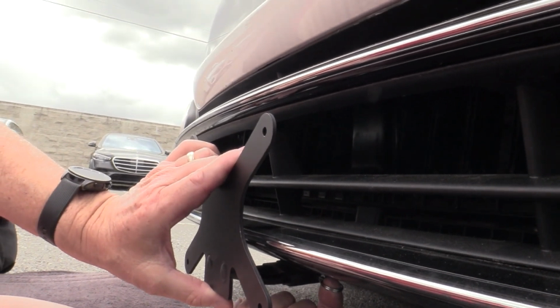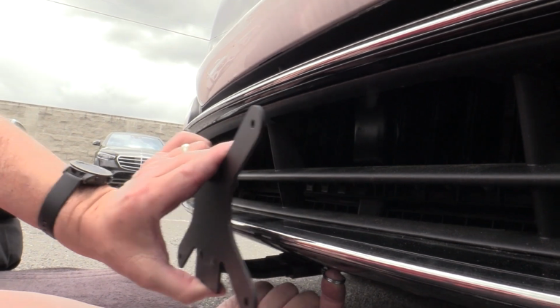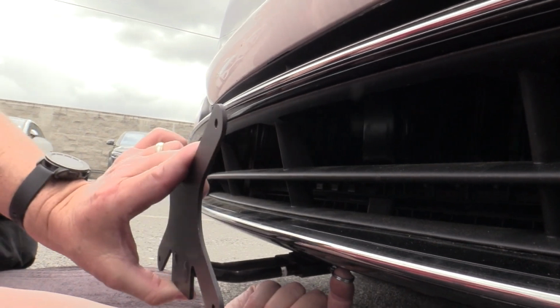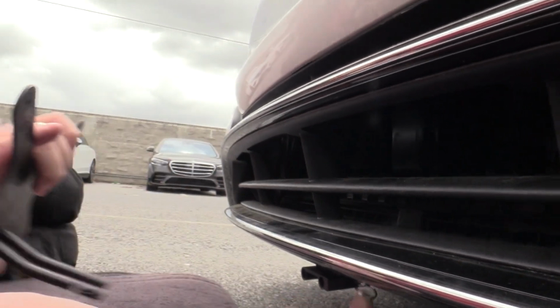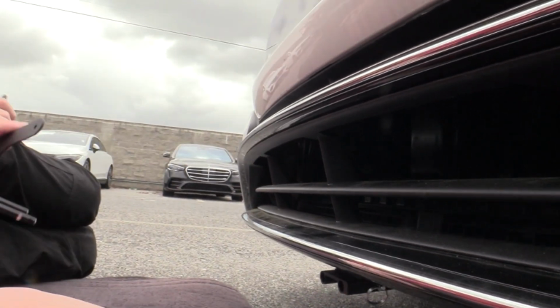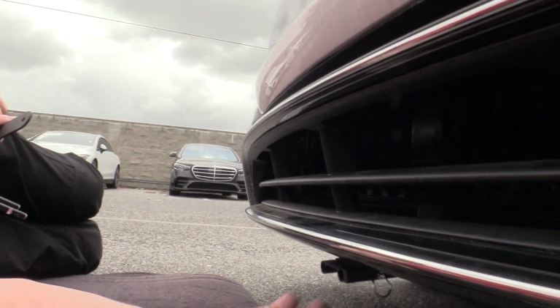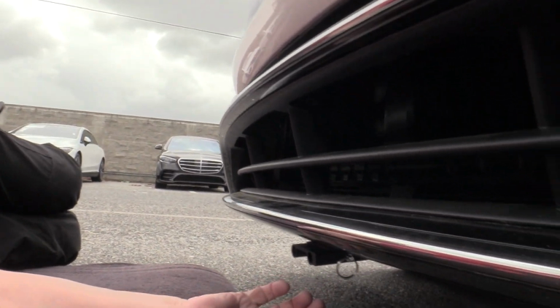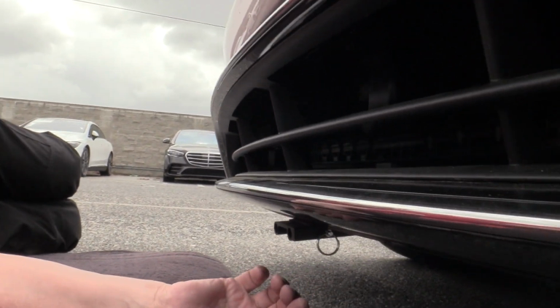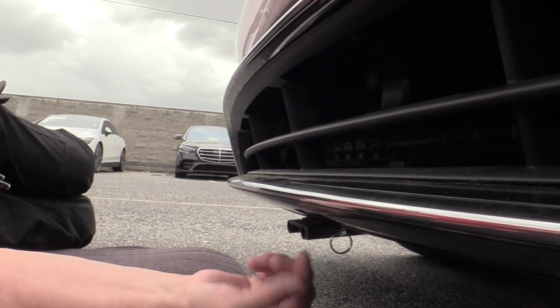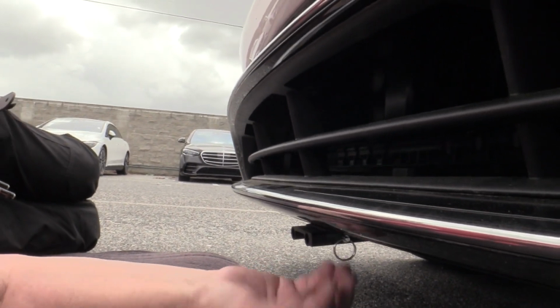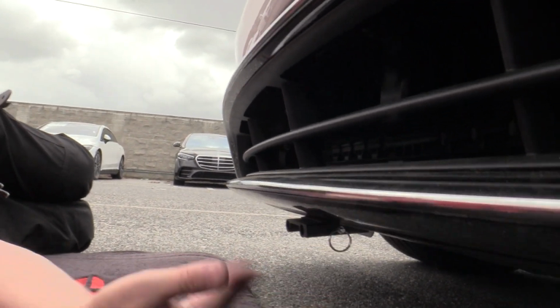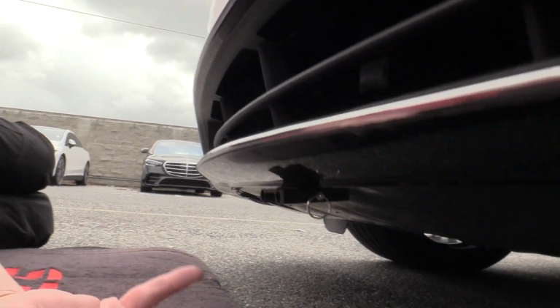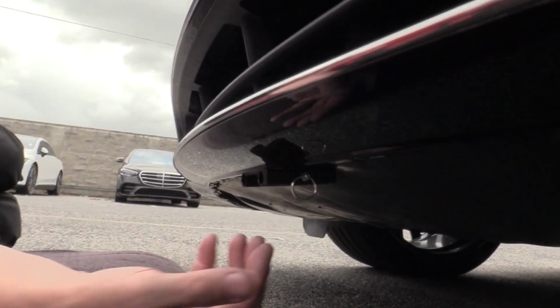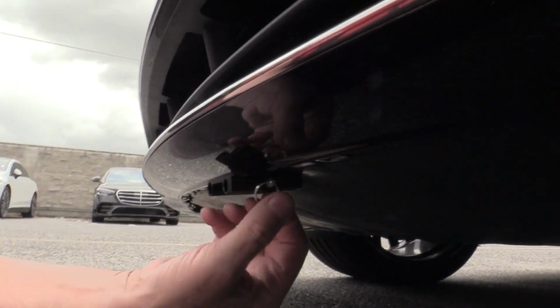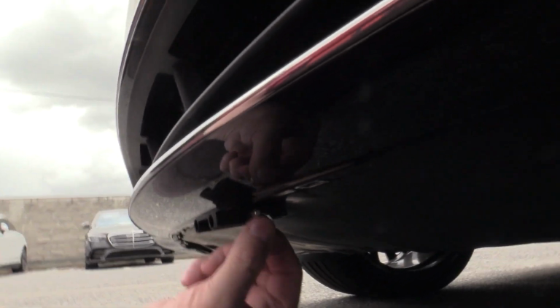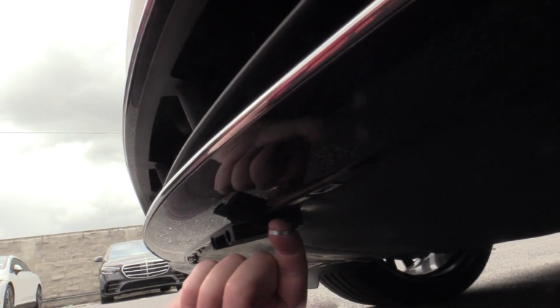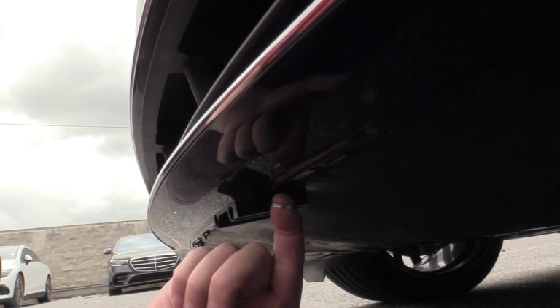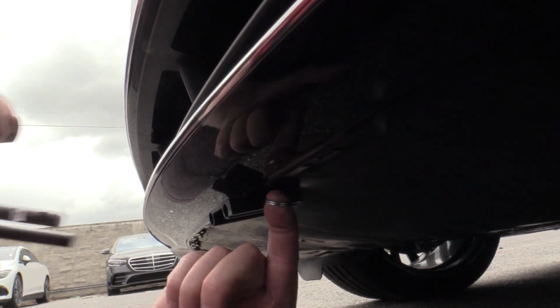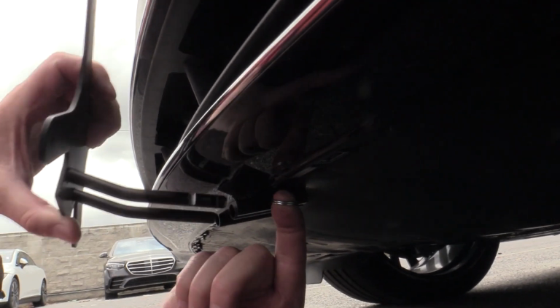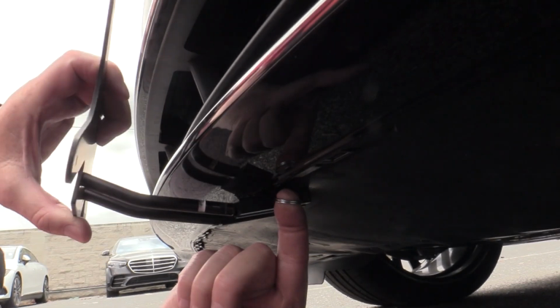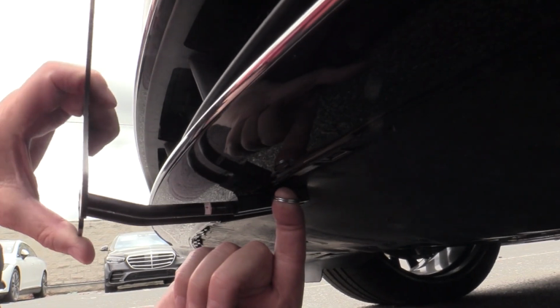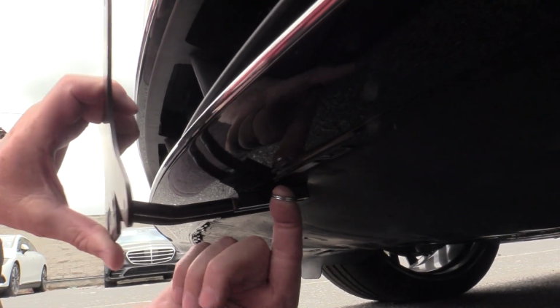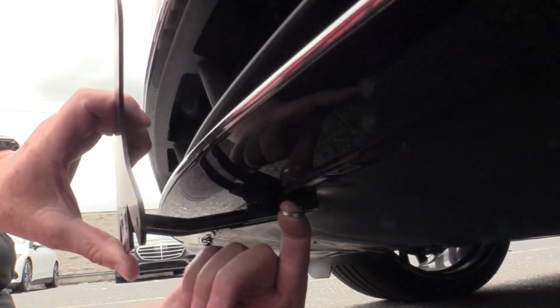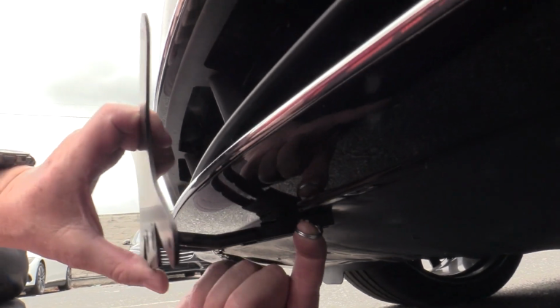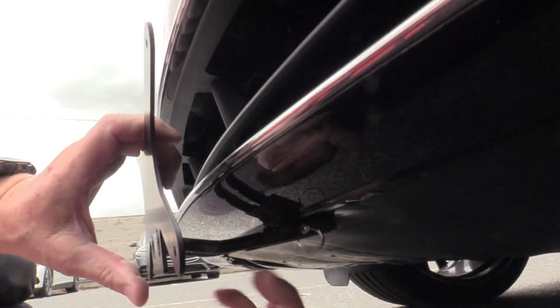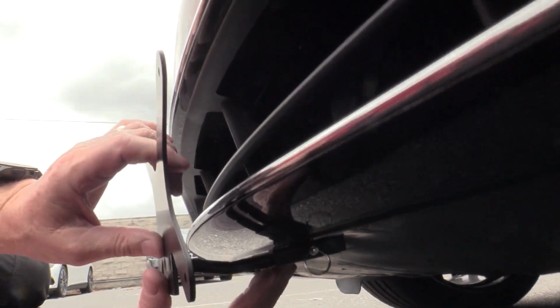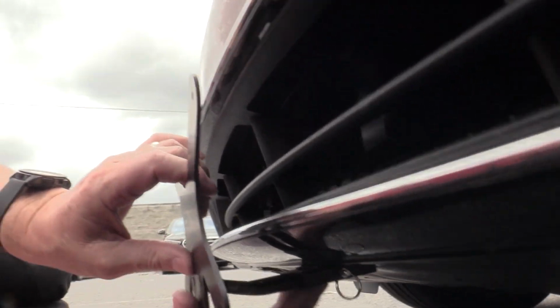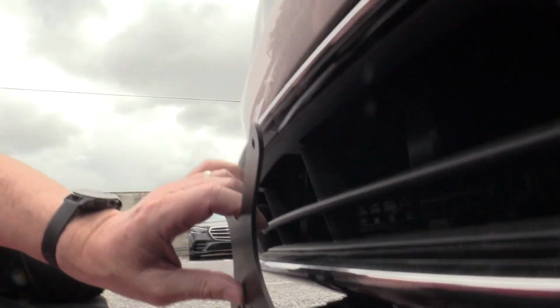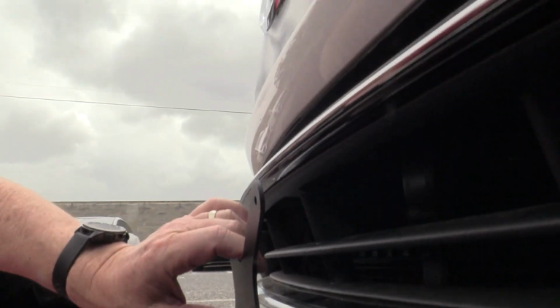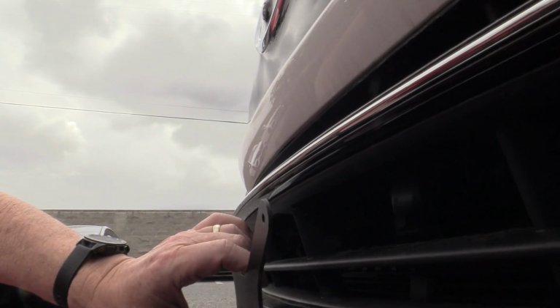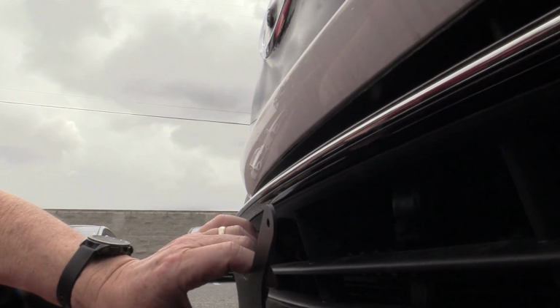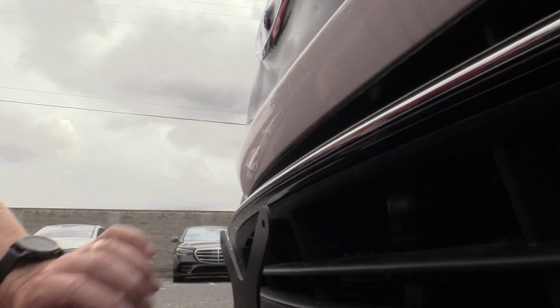At the end, we'll show you how to put it on. This is what it looks like with the plate off. Pull the pole pin, start your plate in, and then just slide it until it locks into place.